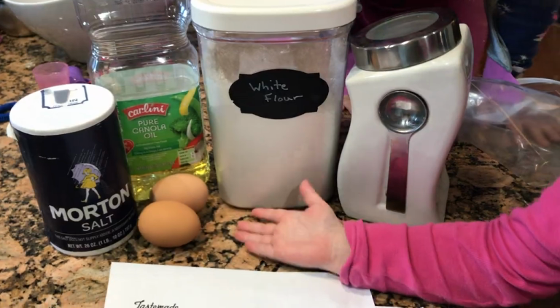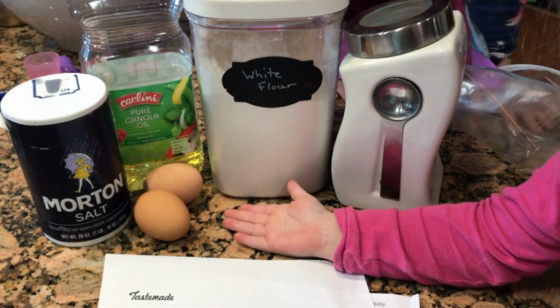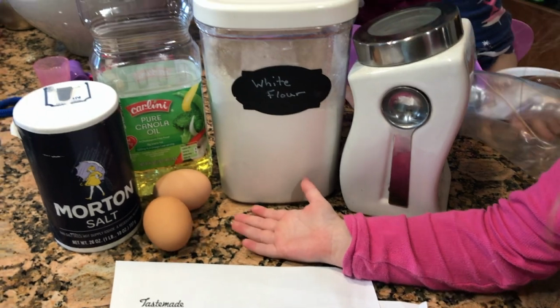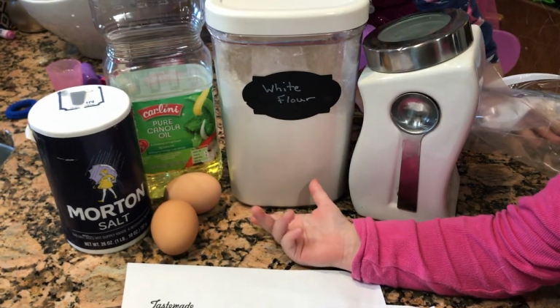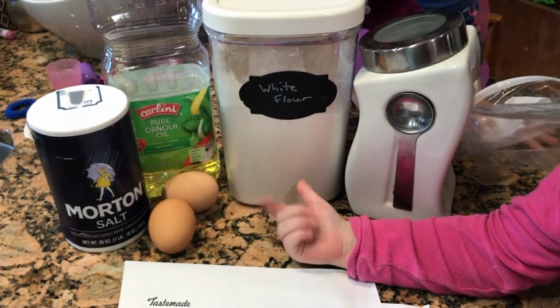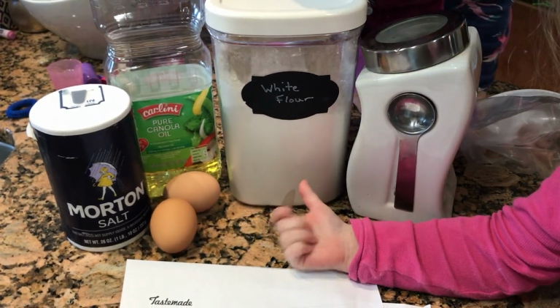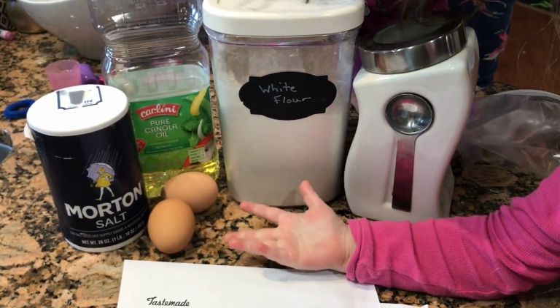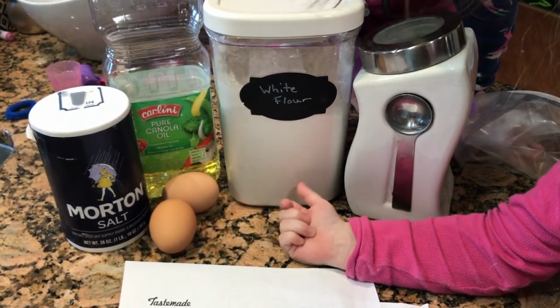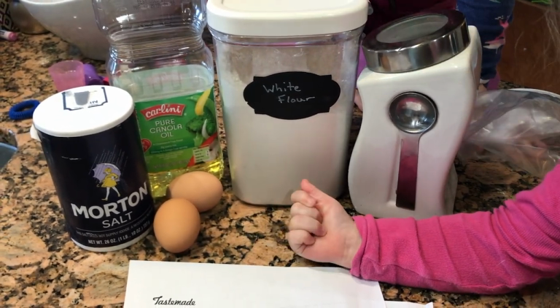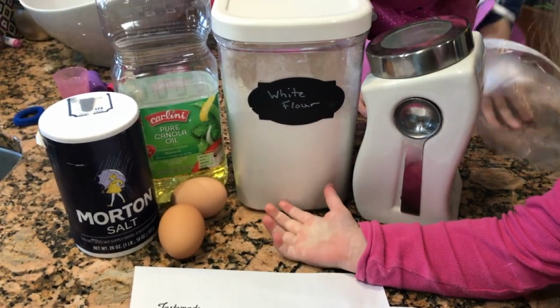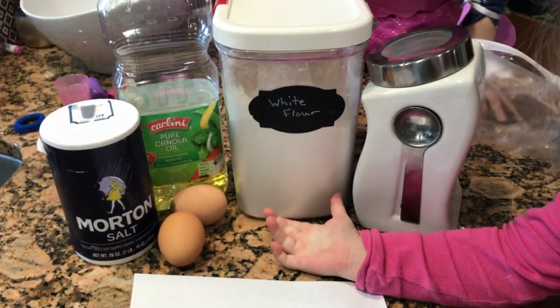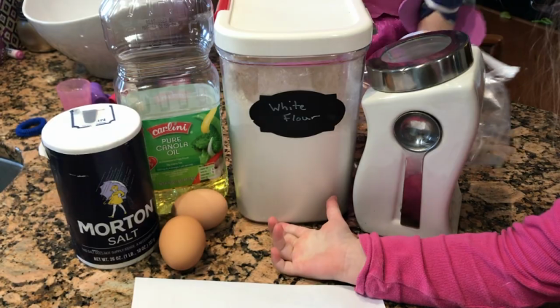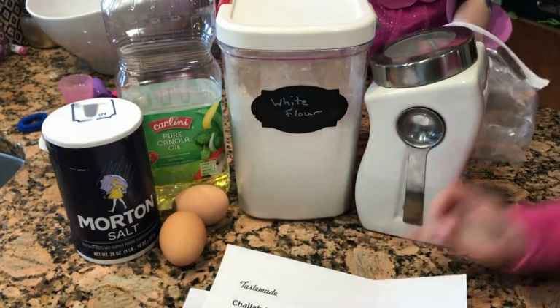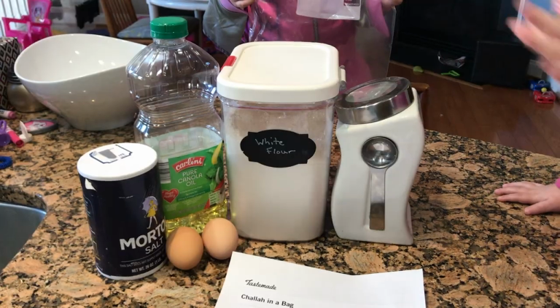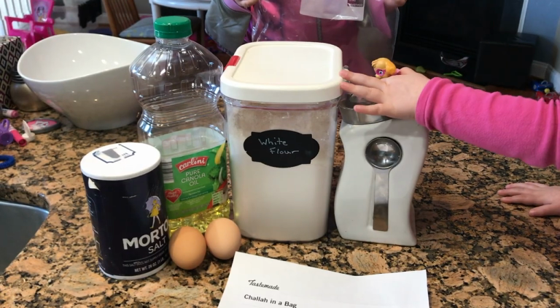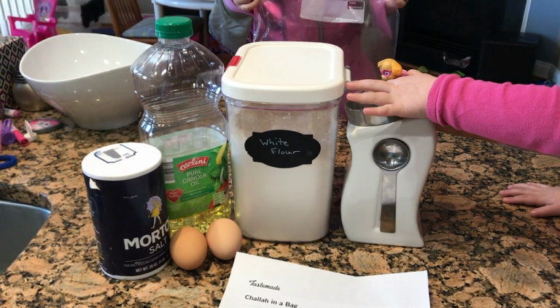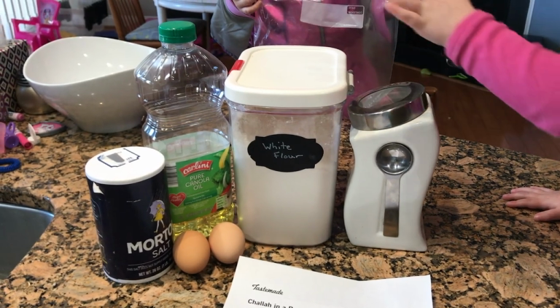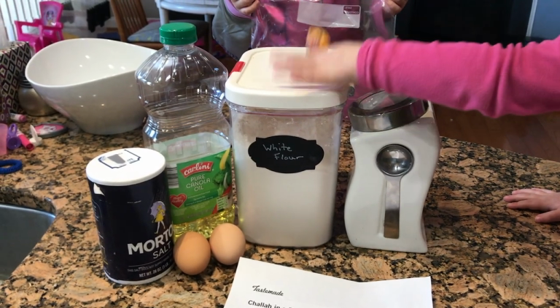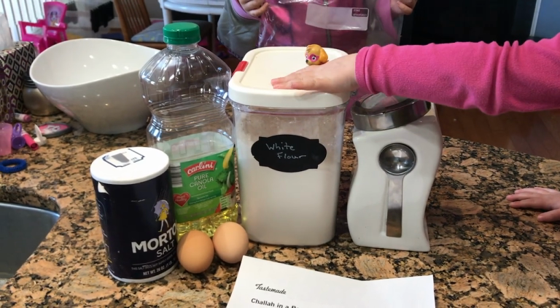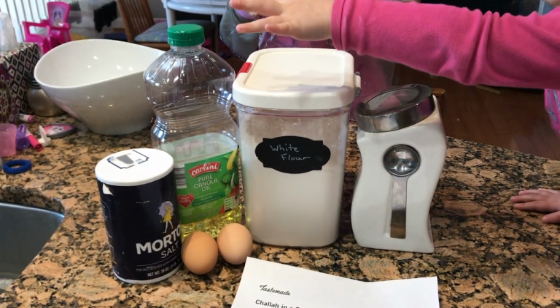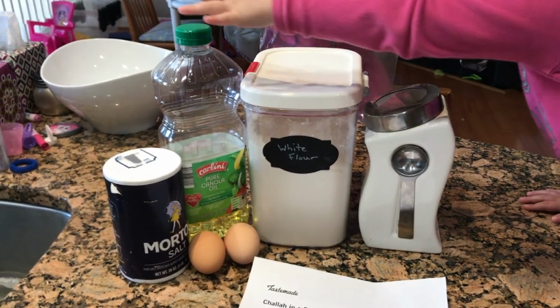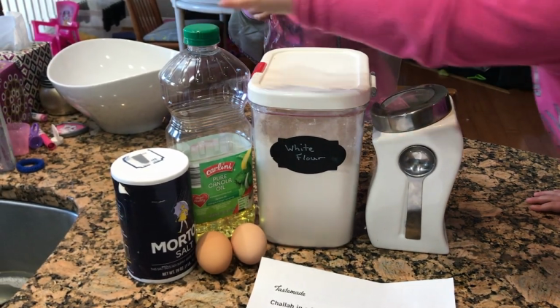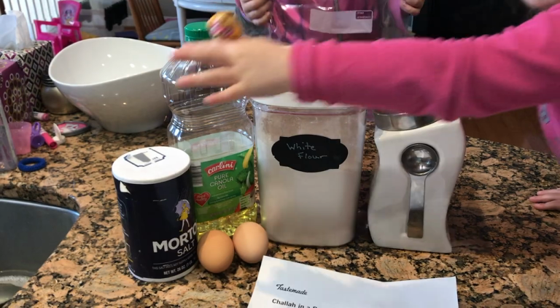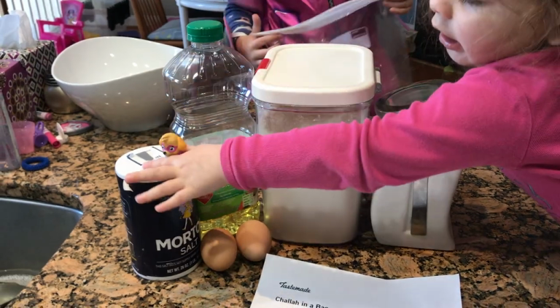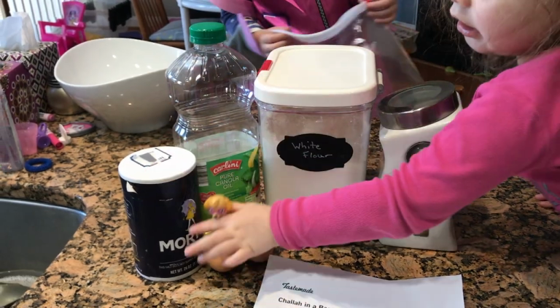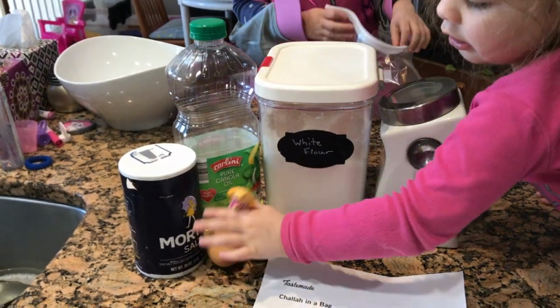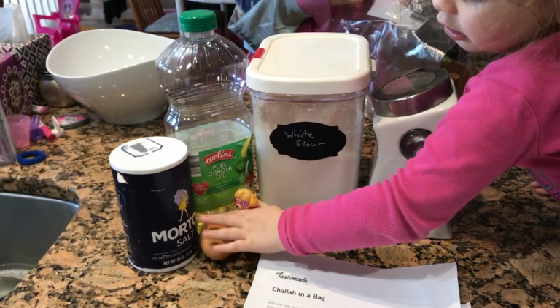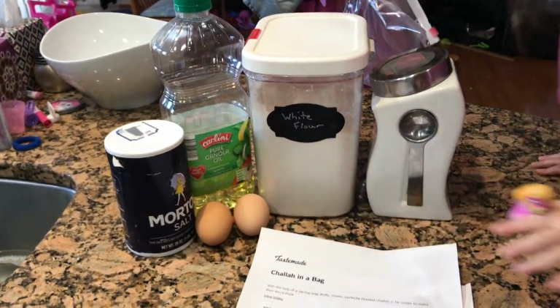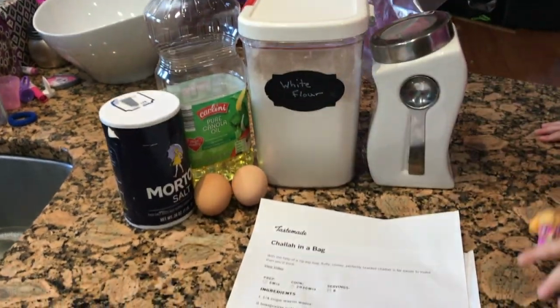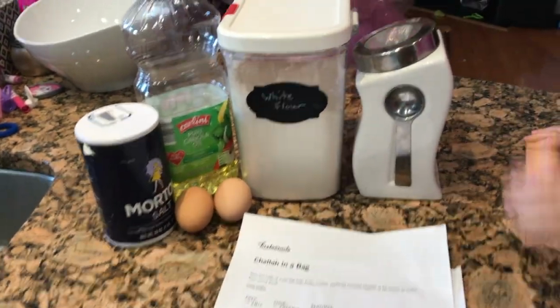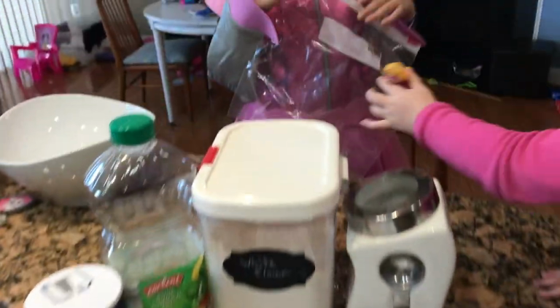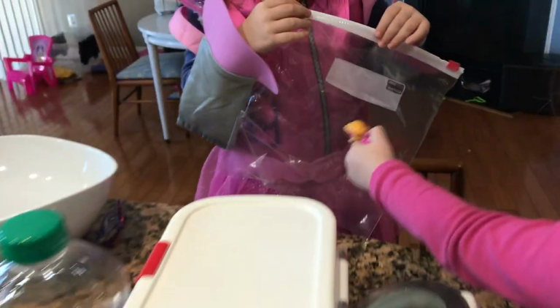Okay, while we were waiting for our yeast to bloom, we pulled together our other ingredients: sugar, and flour, and oil, and salt, and eggs, and our recipe, and a bag.